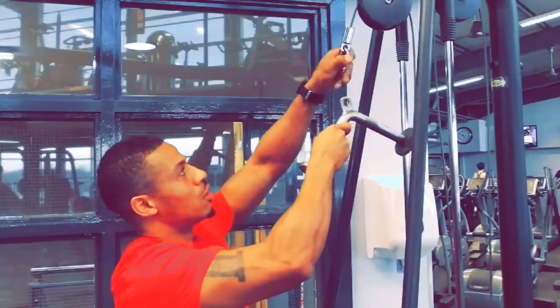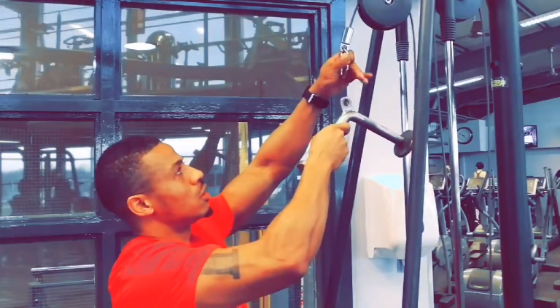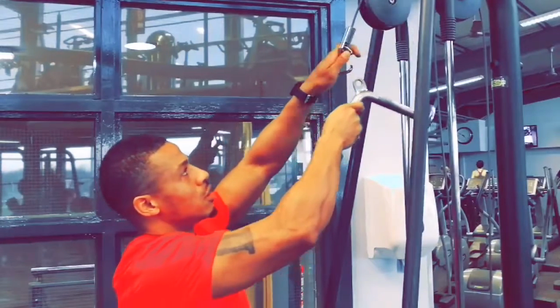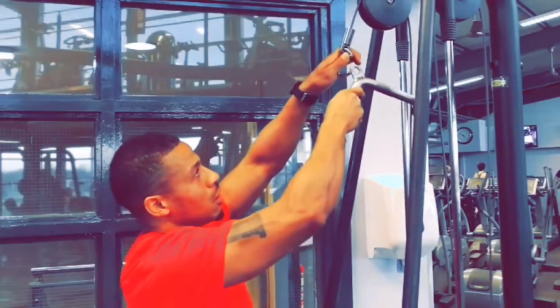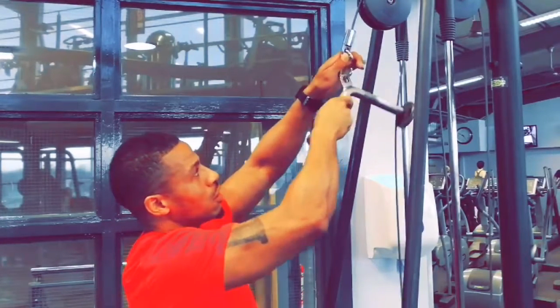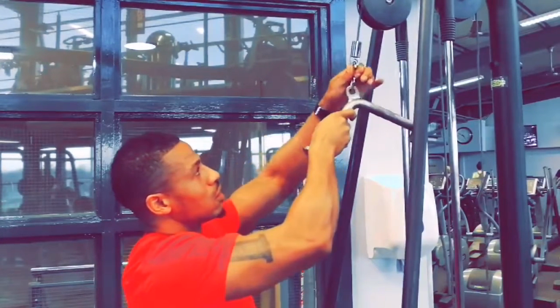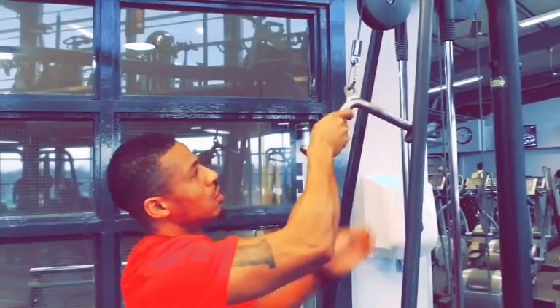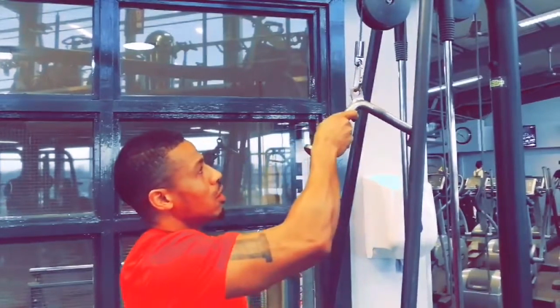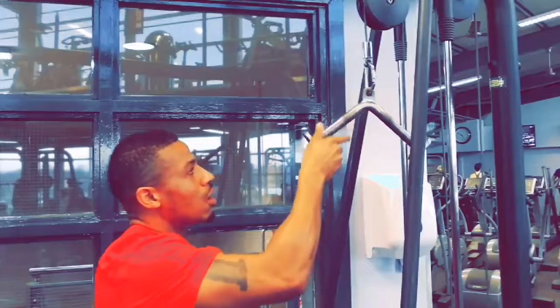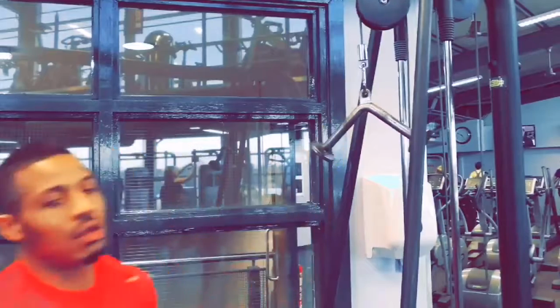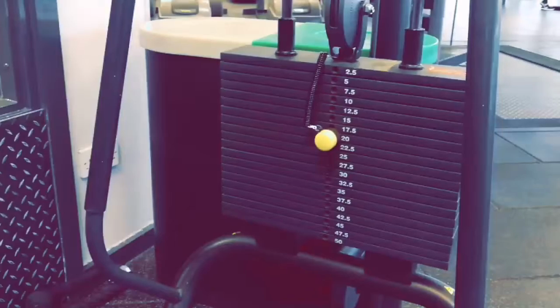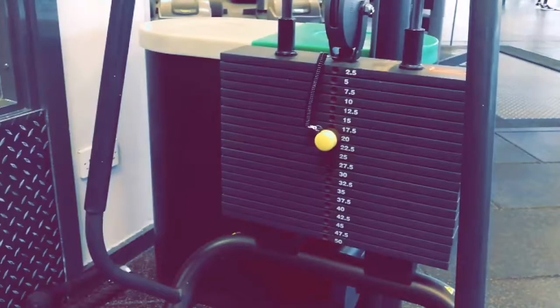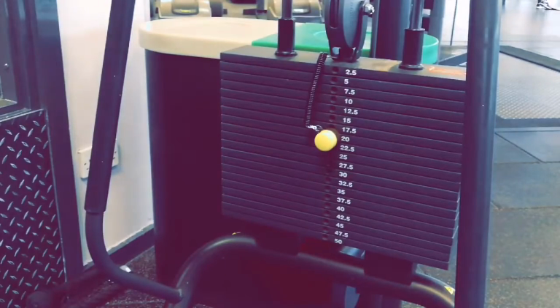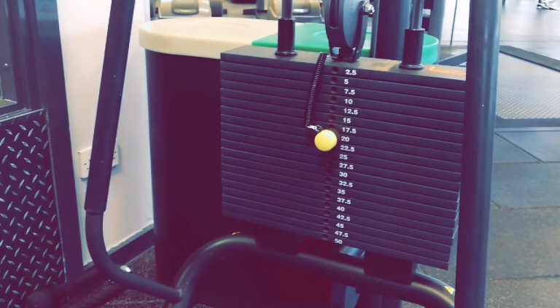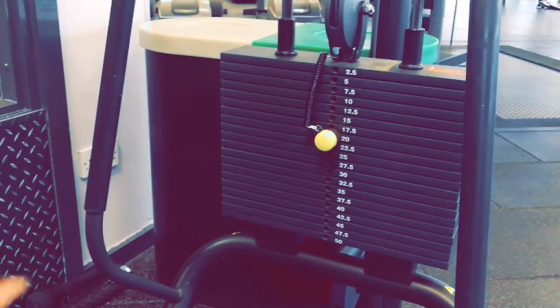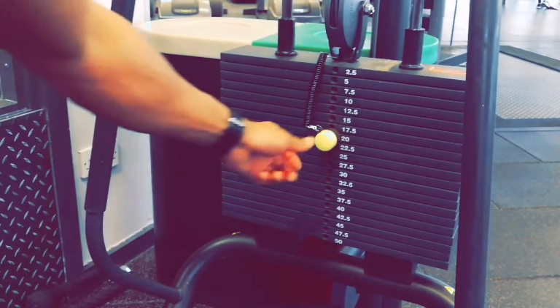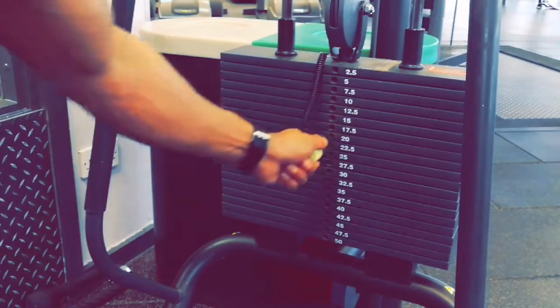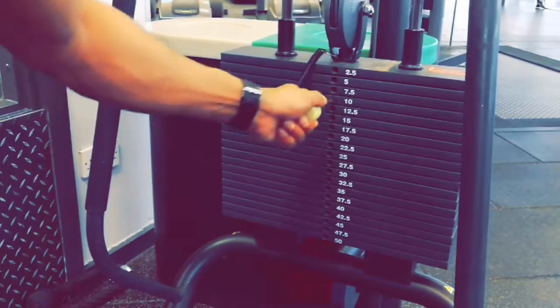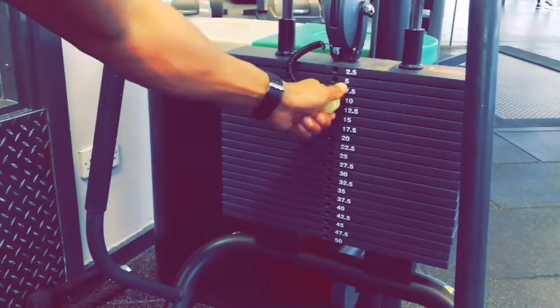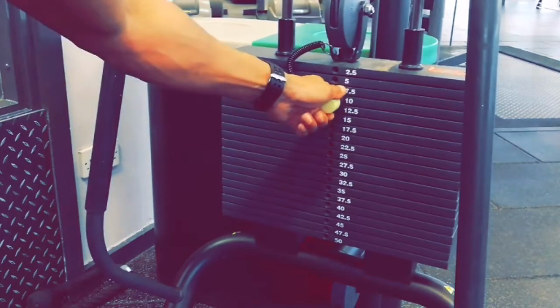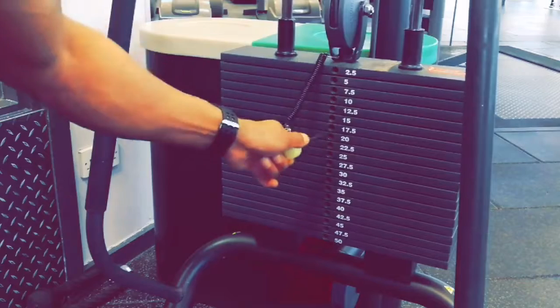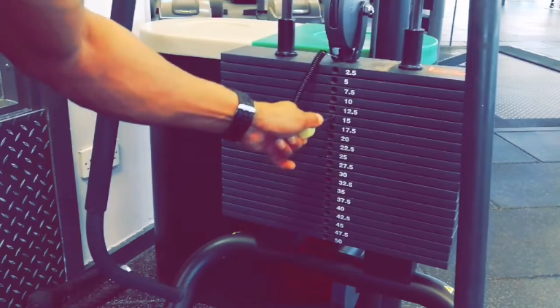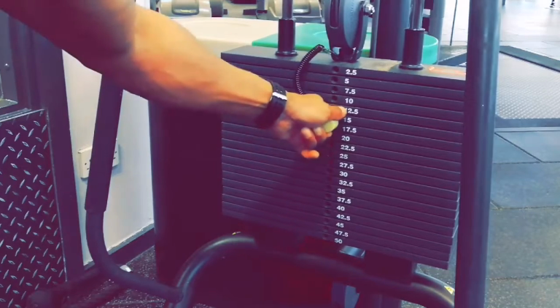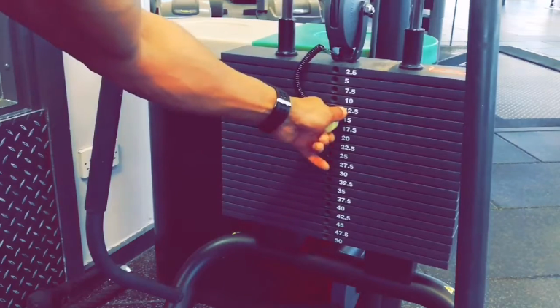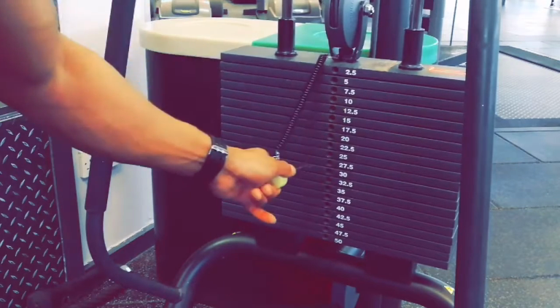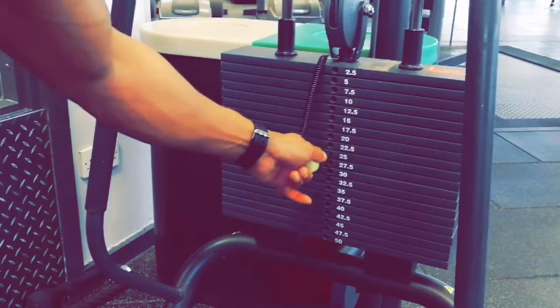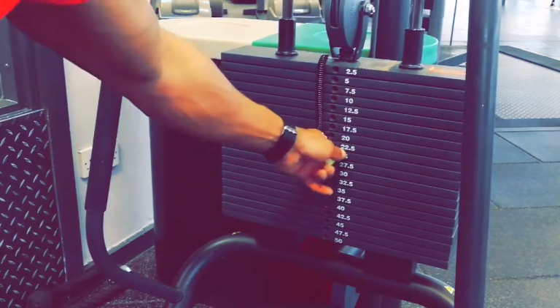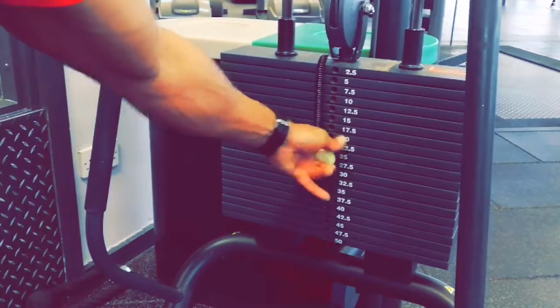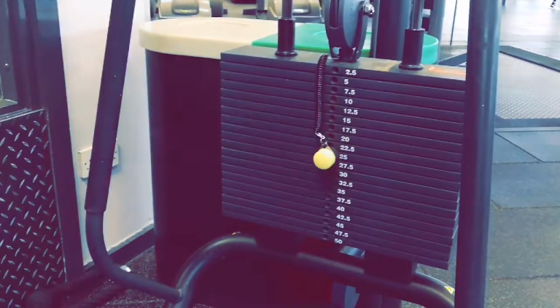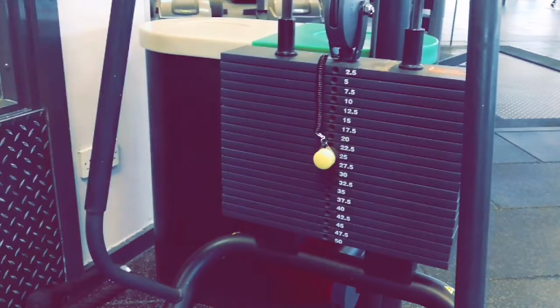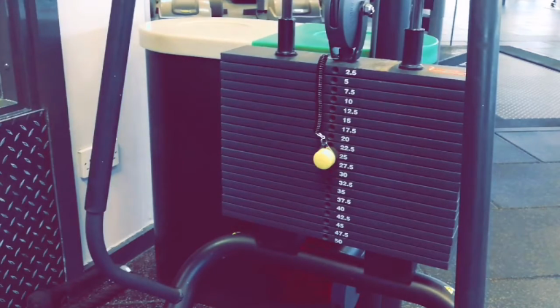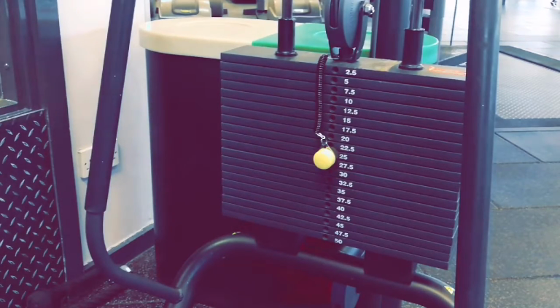Attach the Y bar like so. Now you will need to select the weight you are going to work with by pulling out the peg and applying it into the actual needed weight.